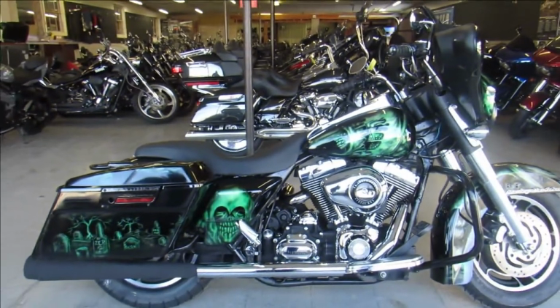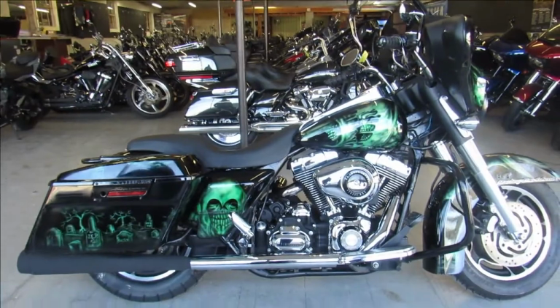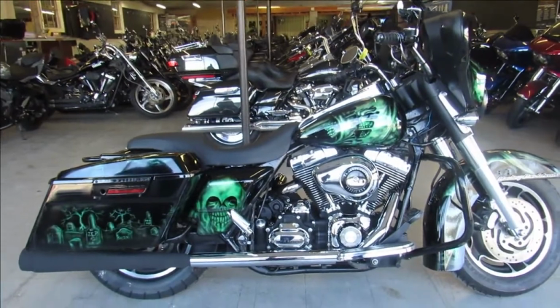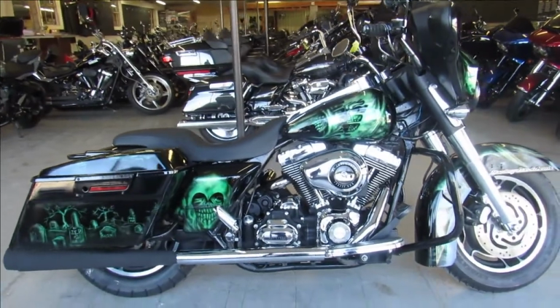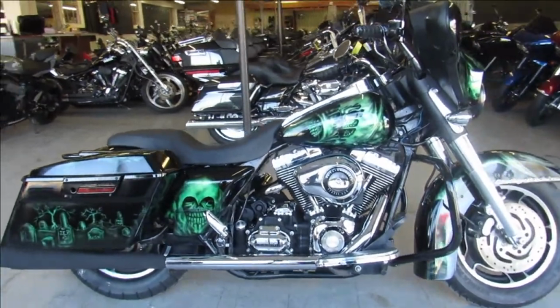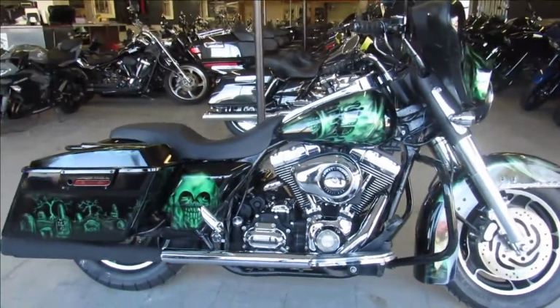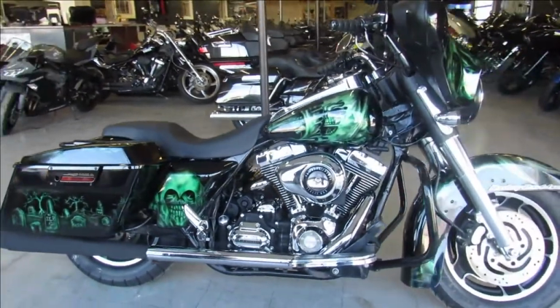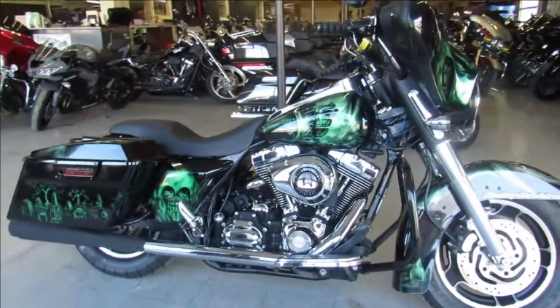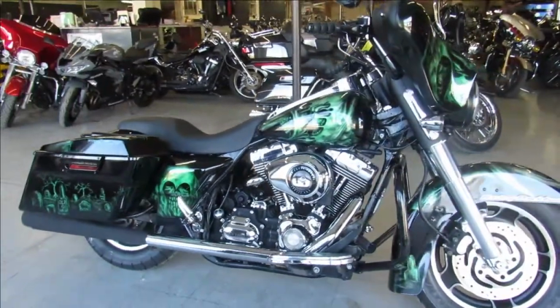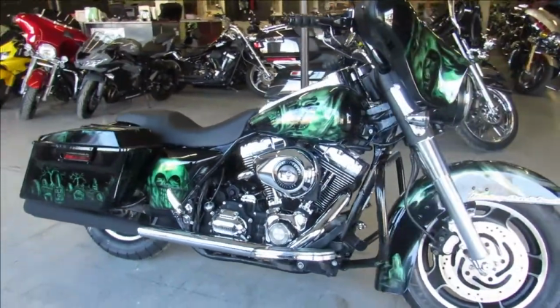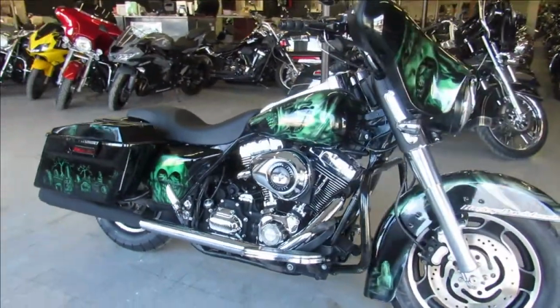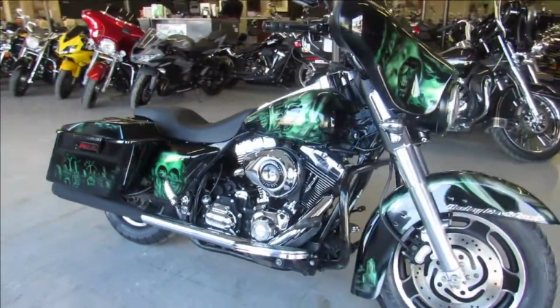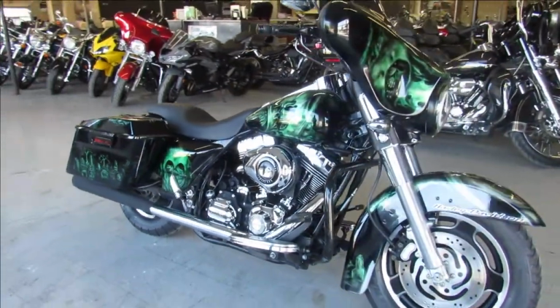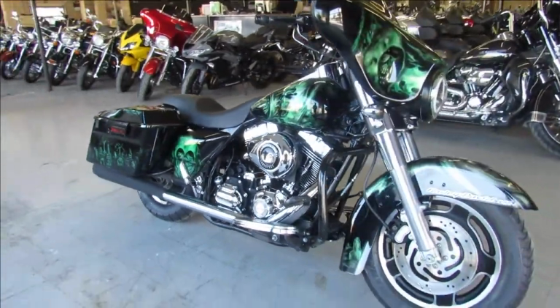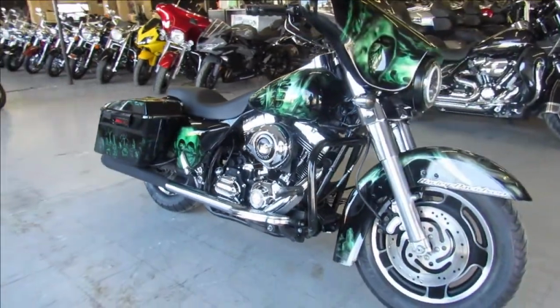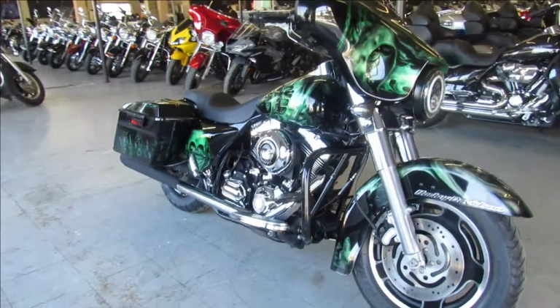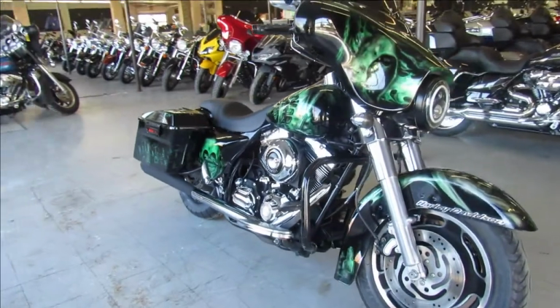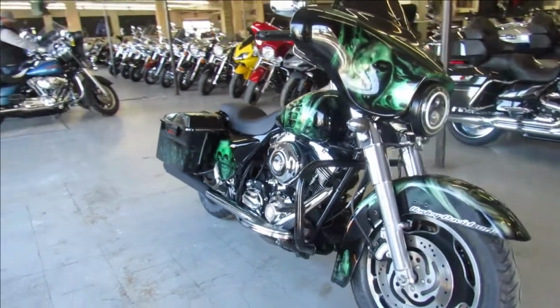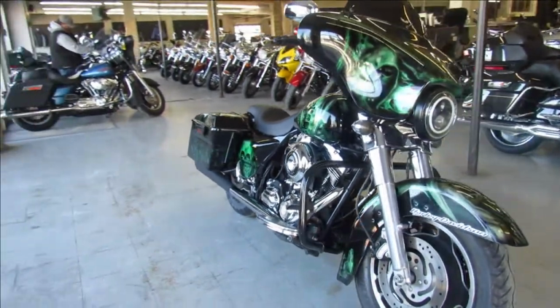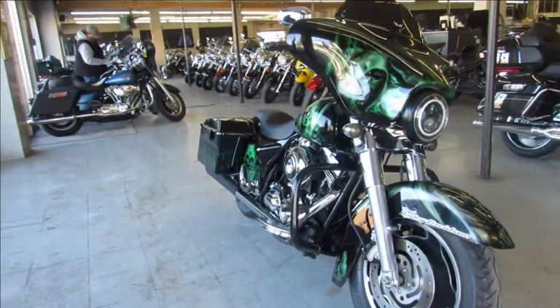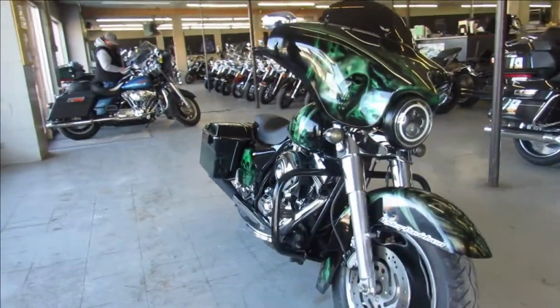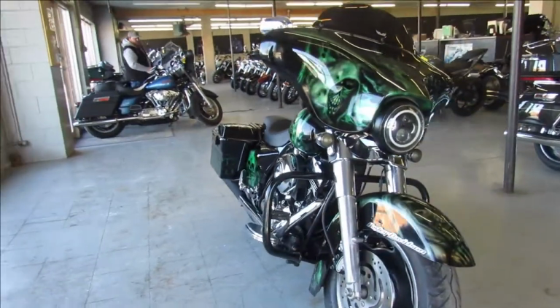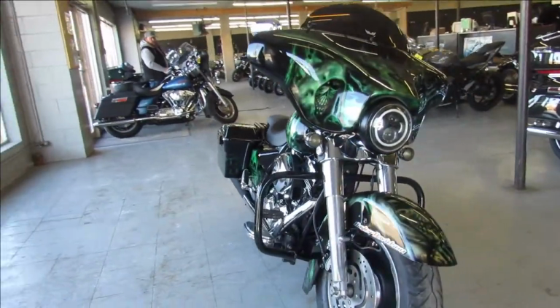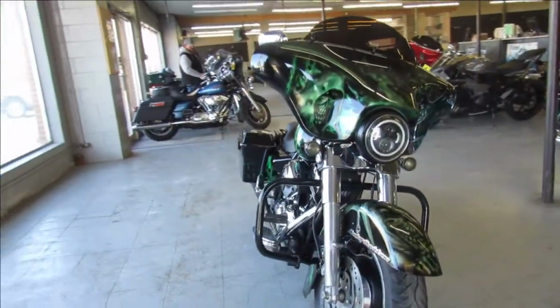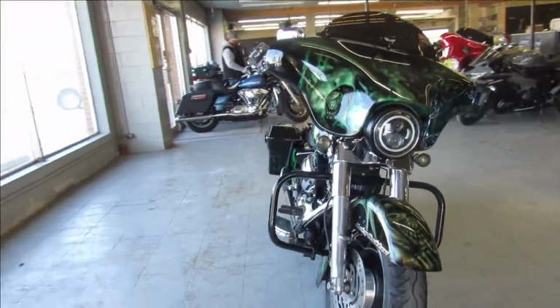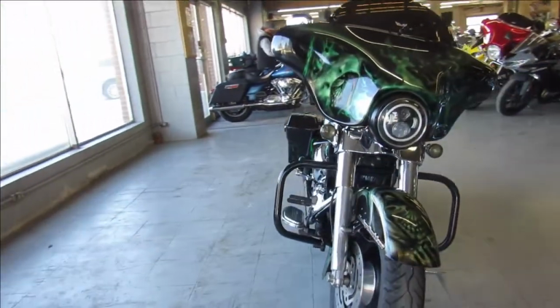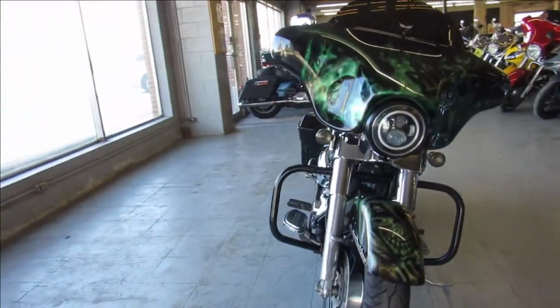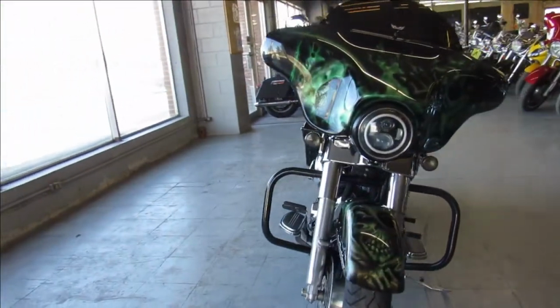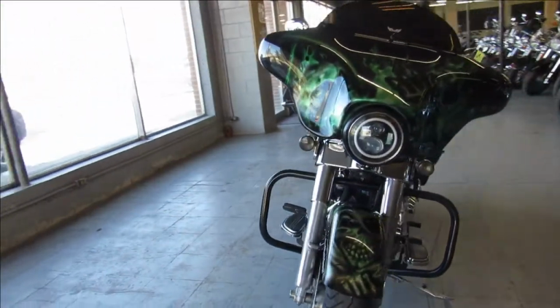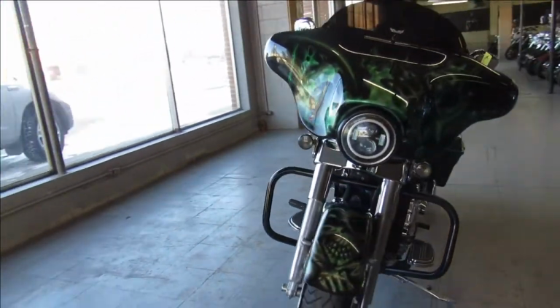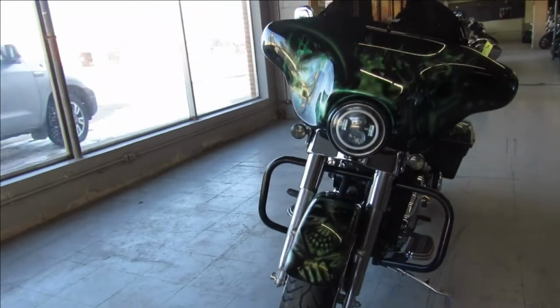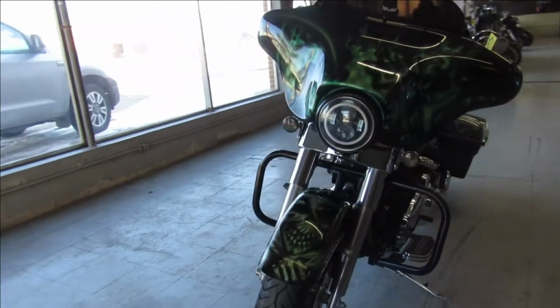Hey guys, ApprovalPowerSports.com here doing some videos on some Harleys we just got in. This here is a 2007 Street Glide for sale with custom Grim Reaper paint done right. Pictures don't do it justice guys, this one is a must see.